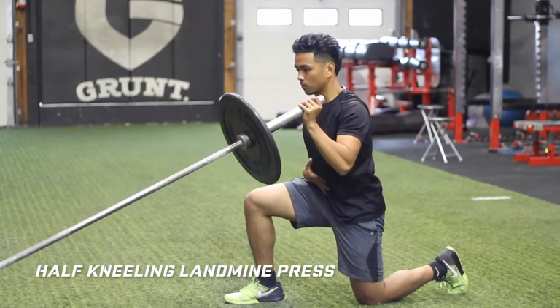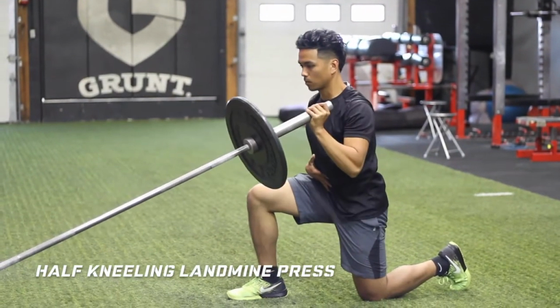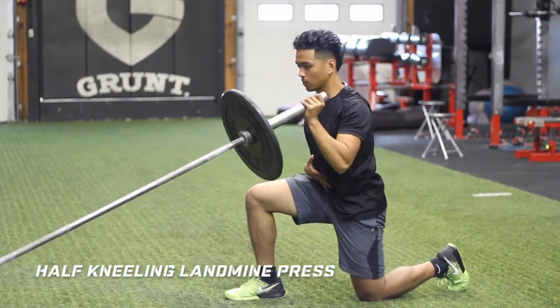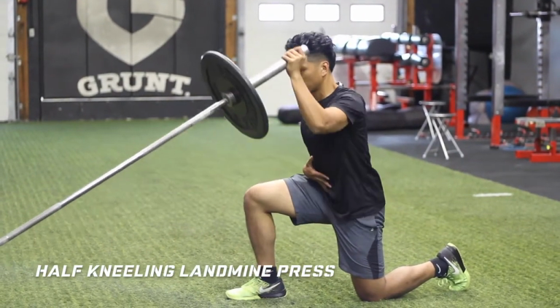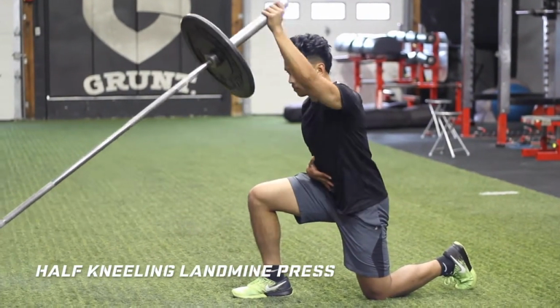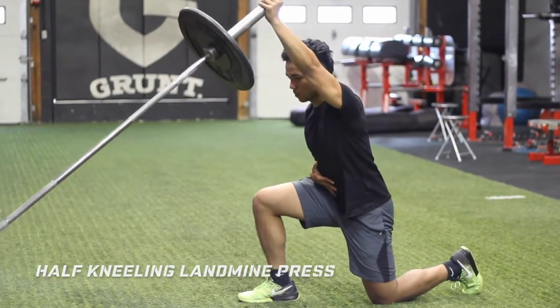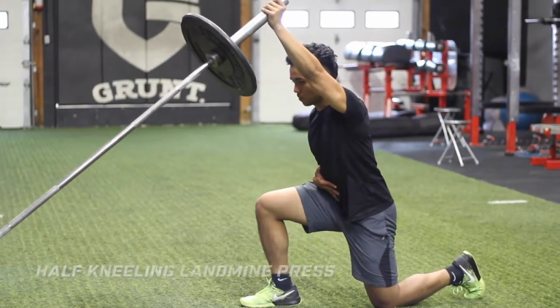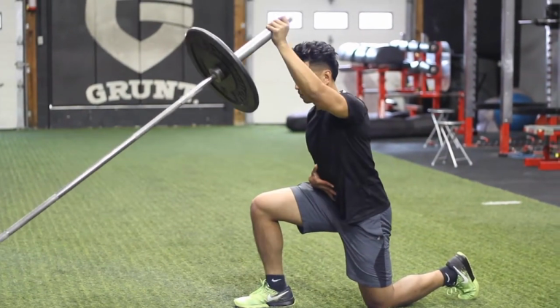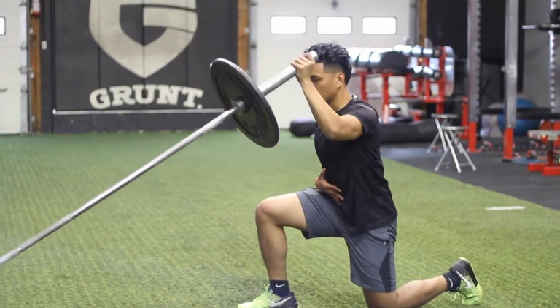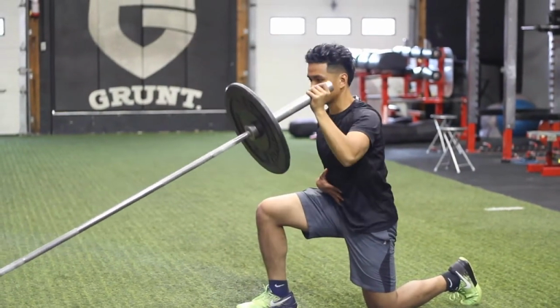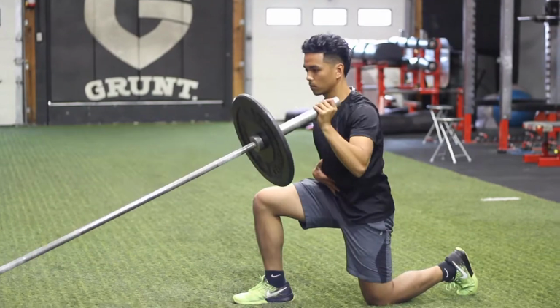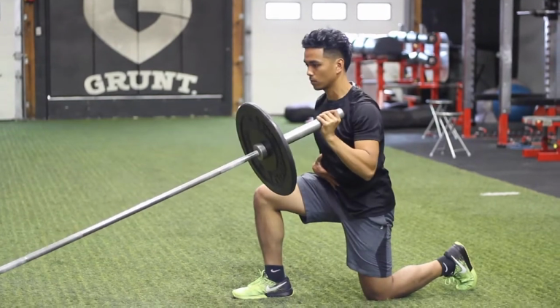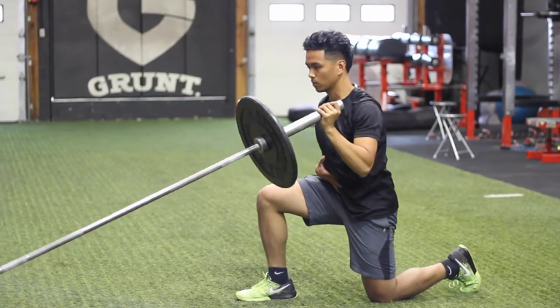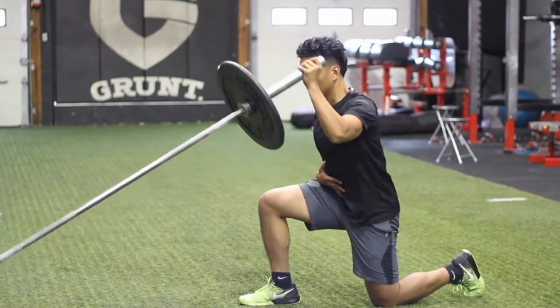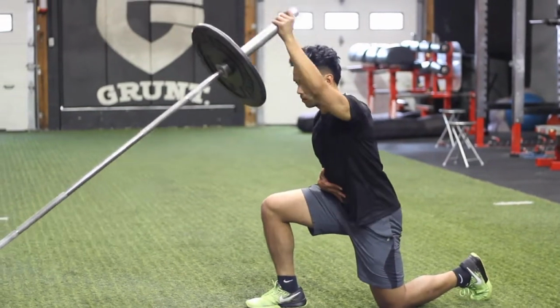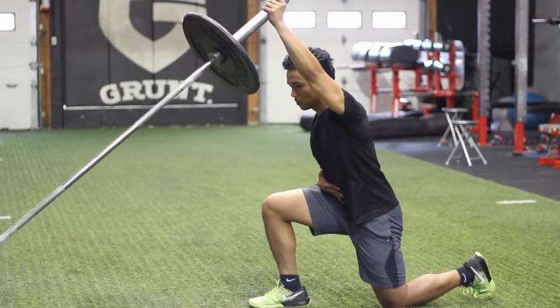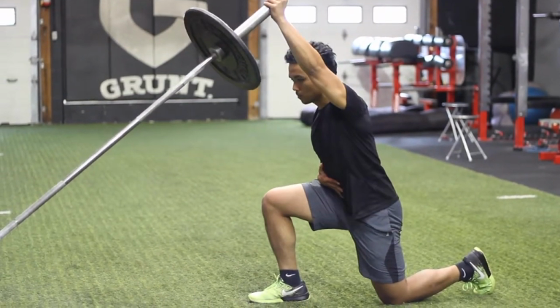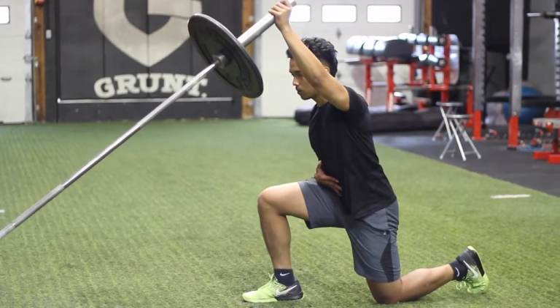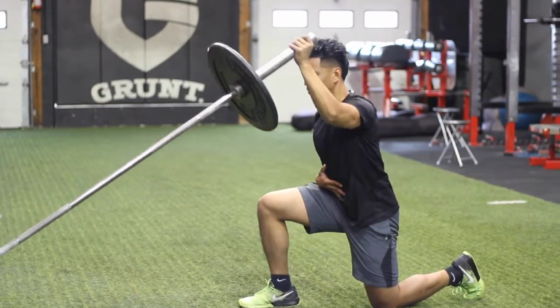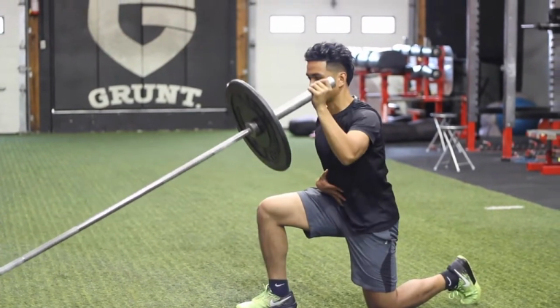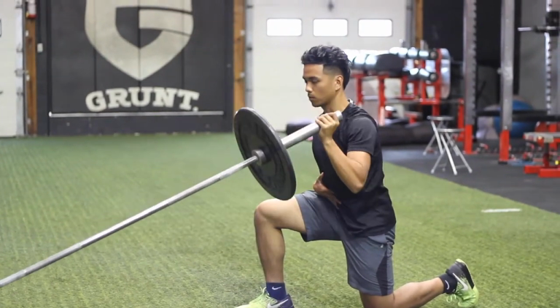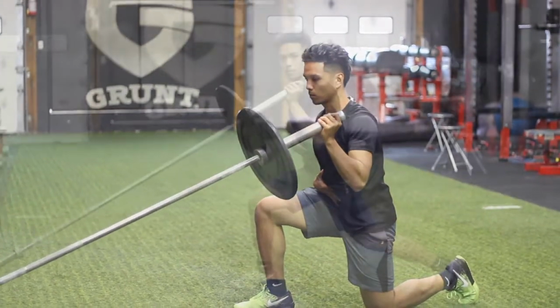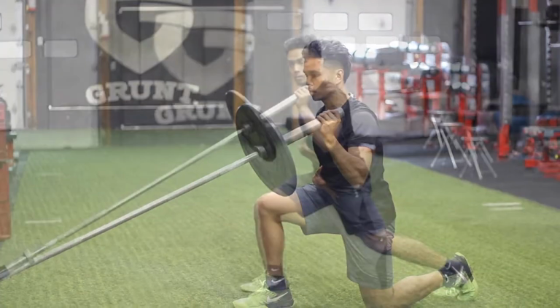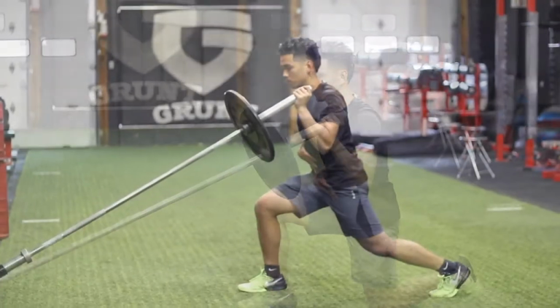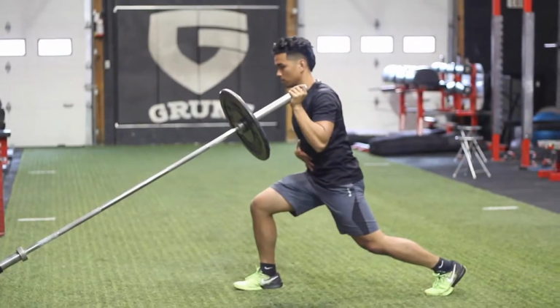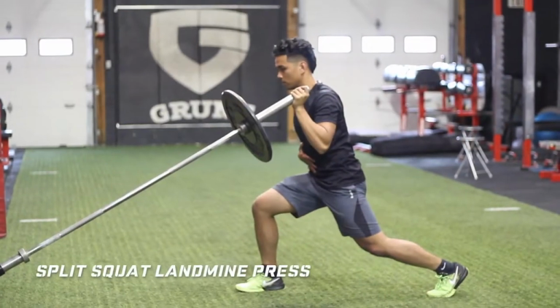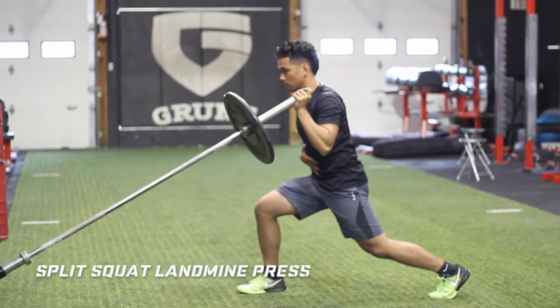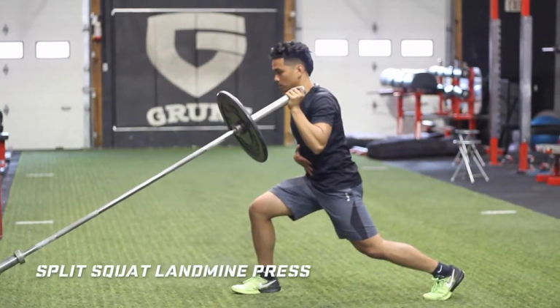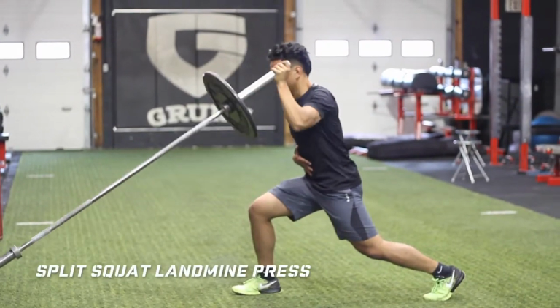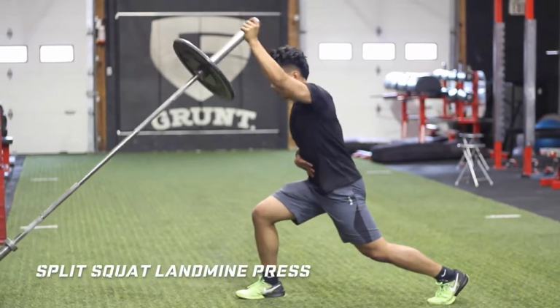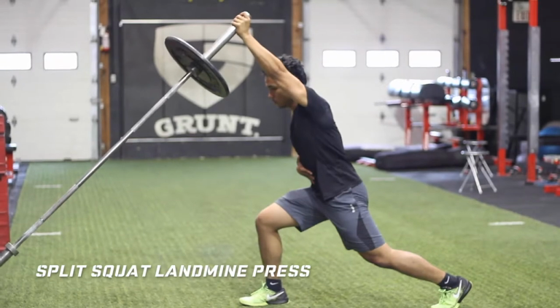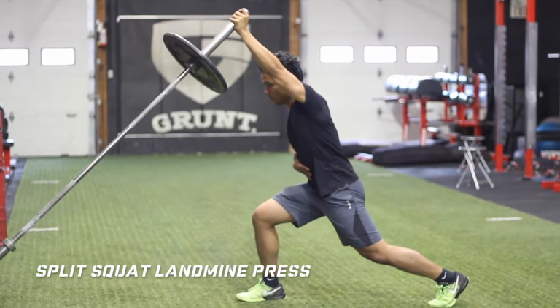The landmine press is great for building scapular upward rotation, adds a little bit of core stability, upper body strength, and more depending on the variation.